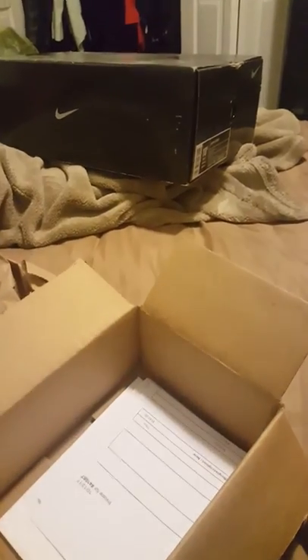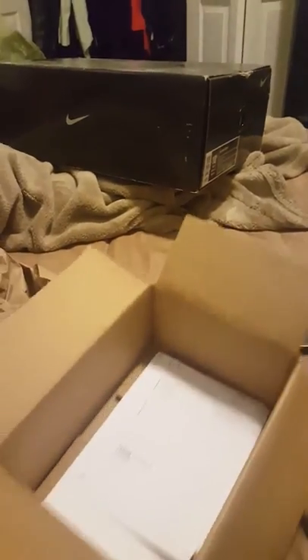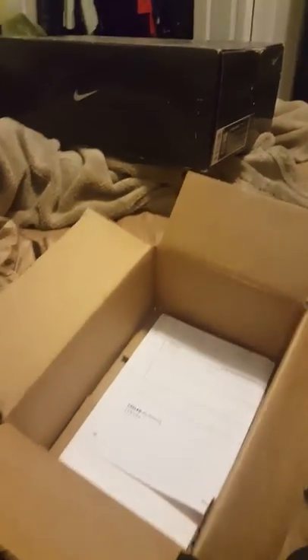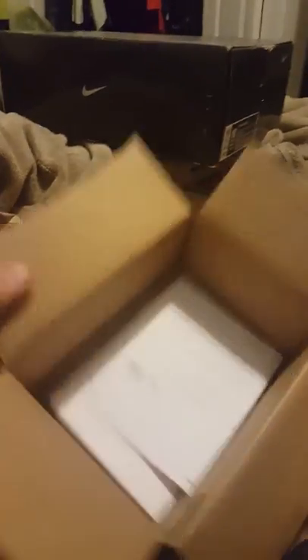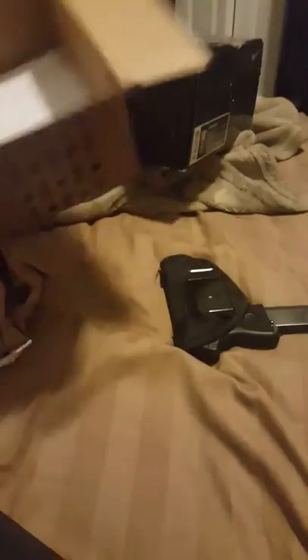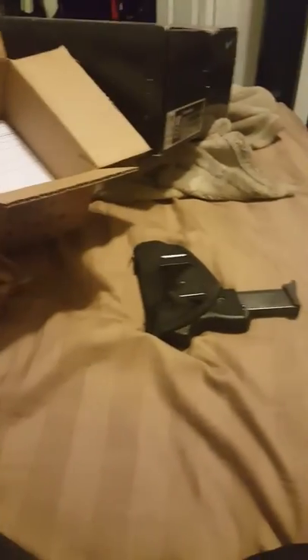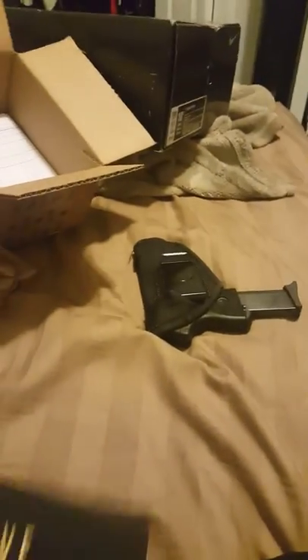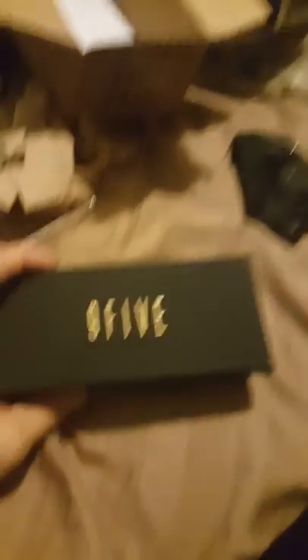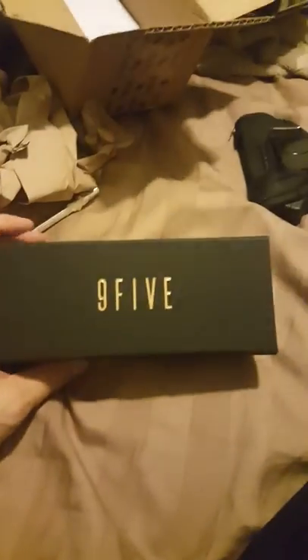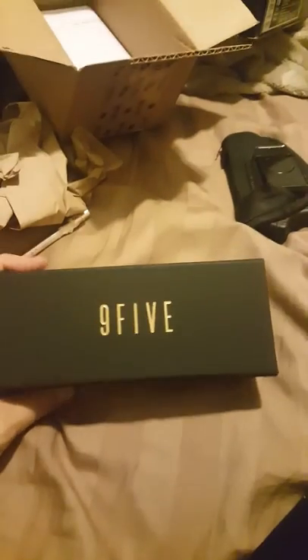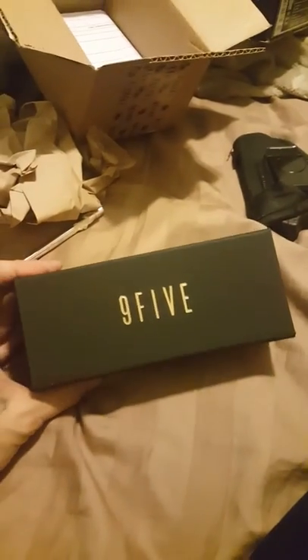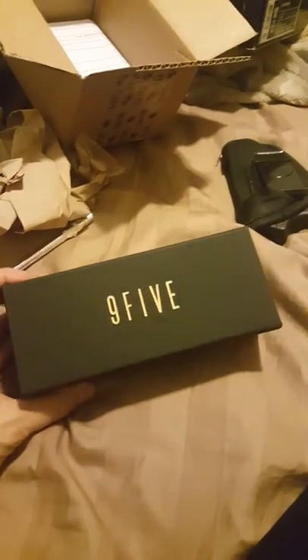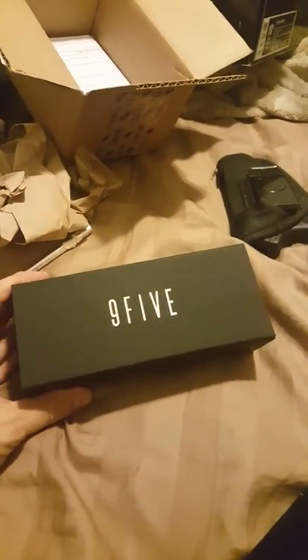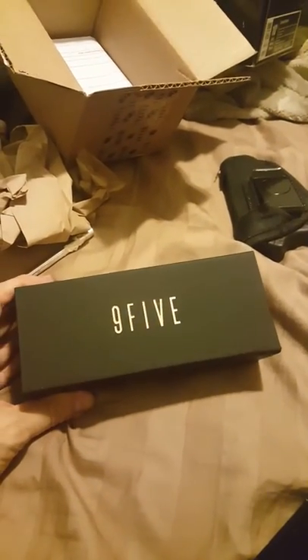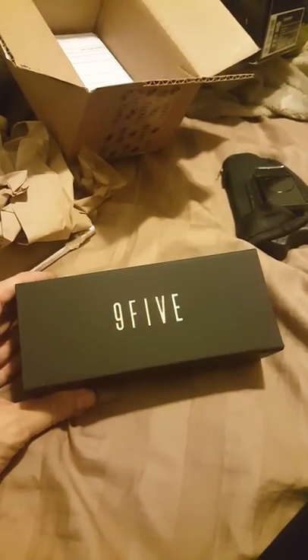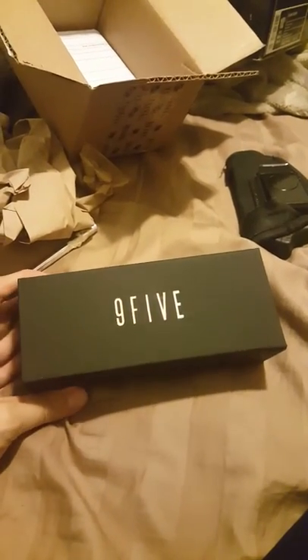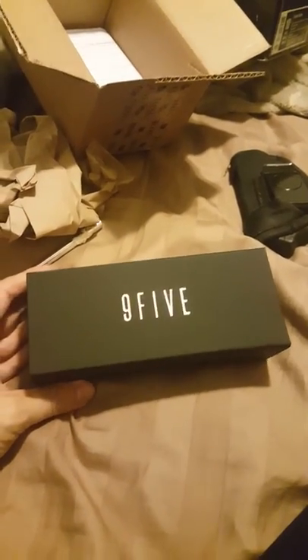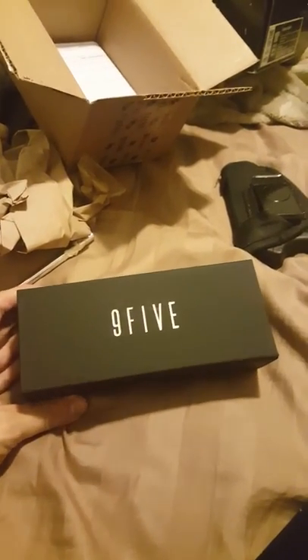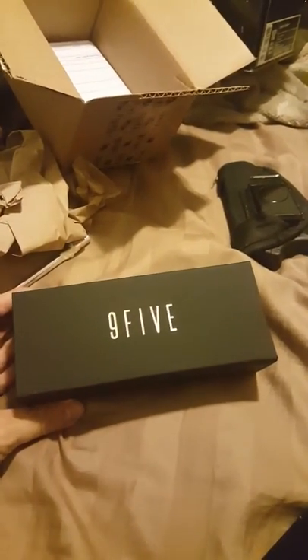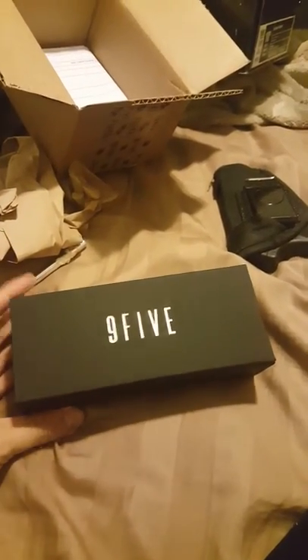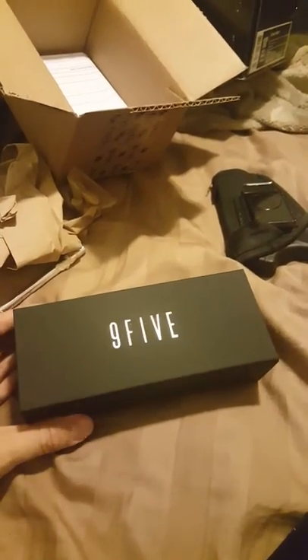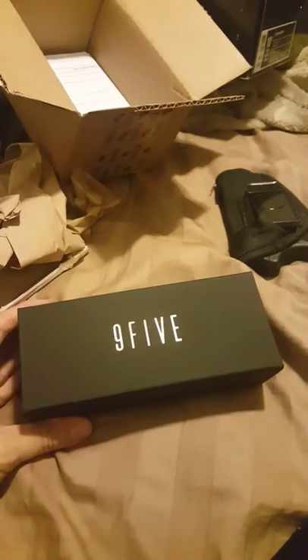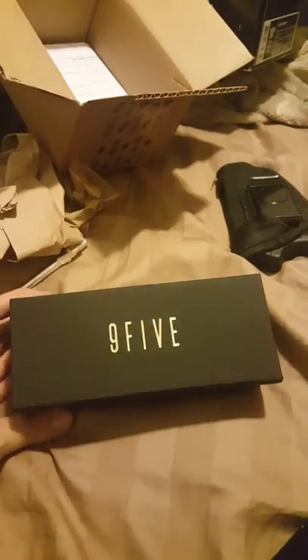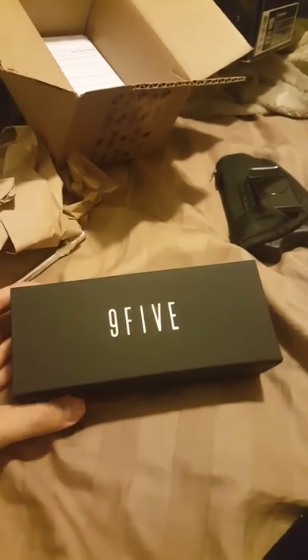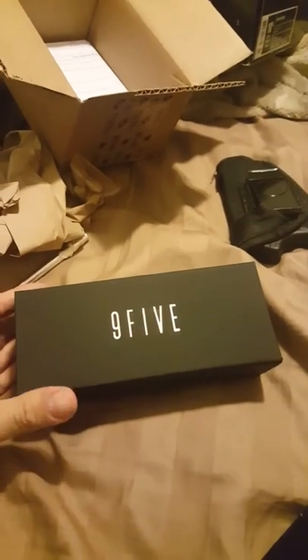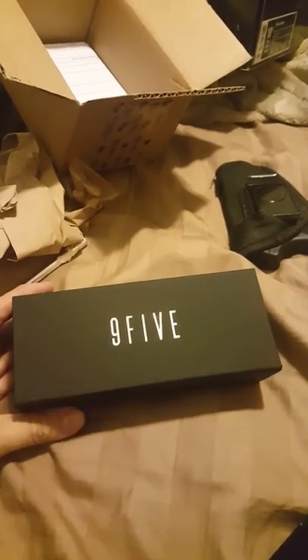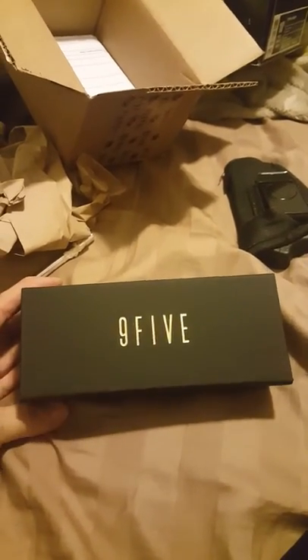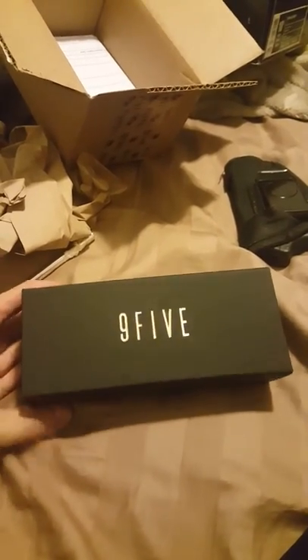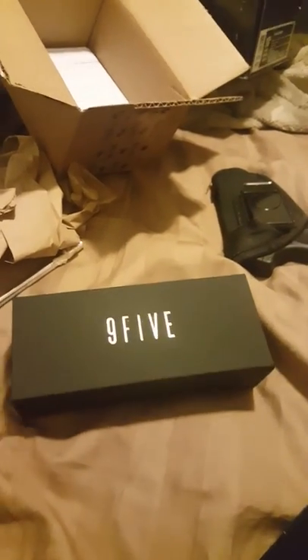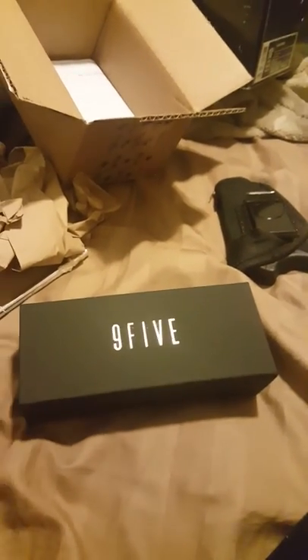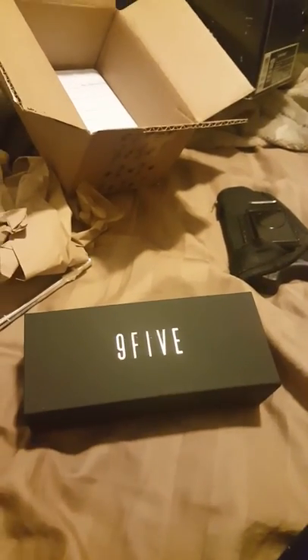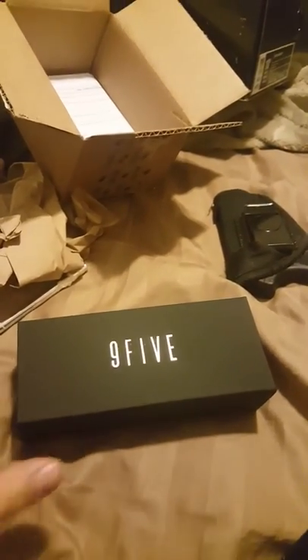I've ordered two other pairs of glasses from Nine Five that I really like — 24 Carat Watsons and I got some flip-ups, I believe also Watsons.